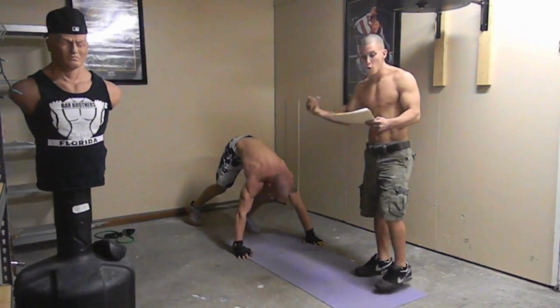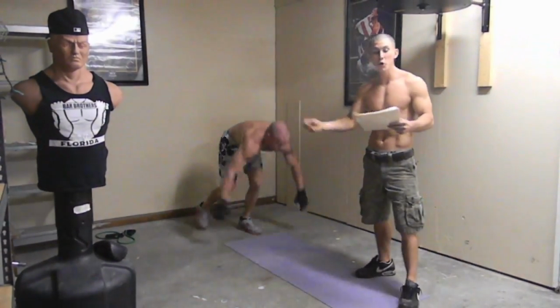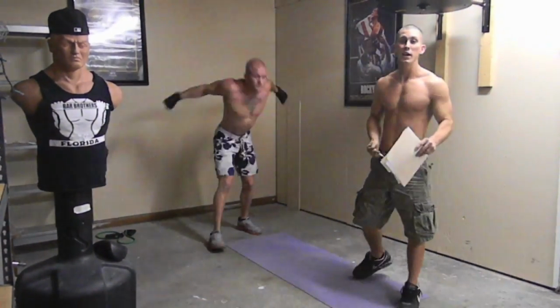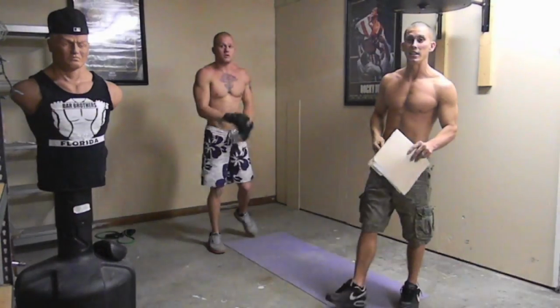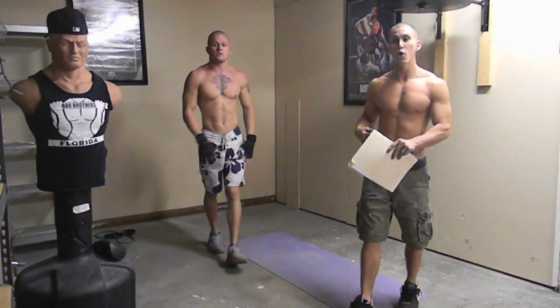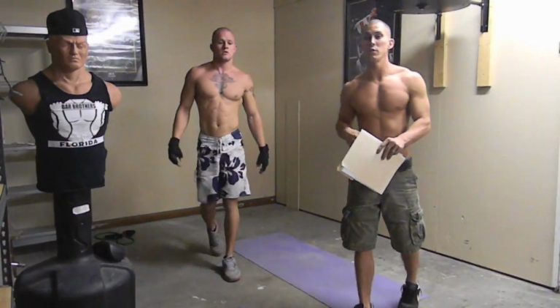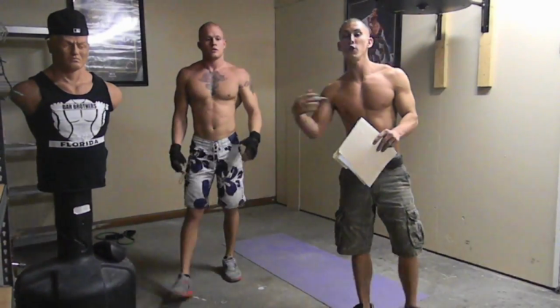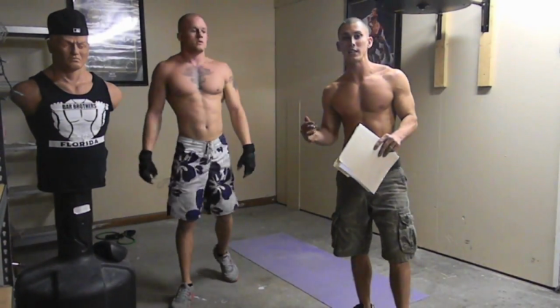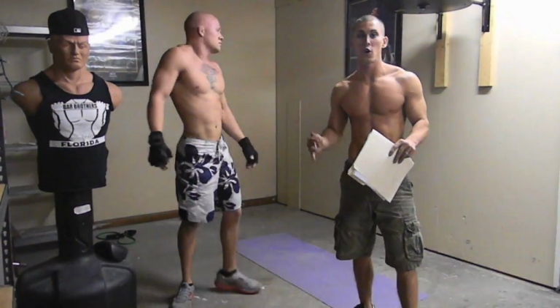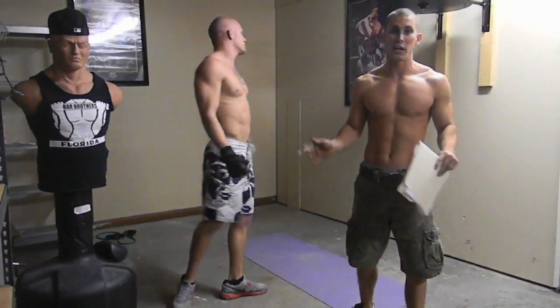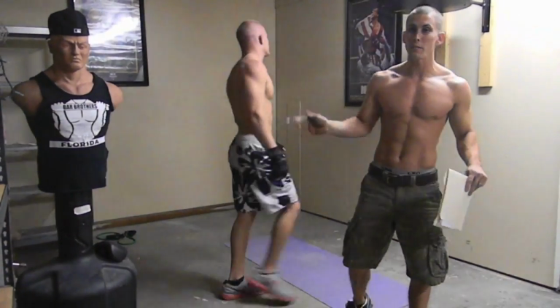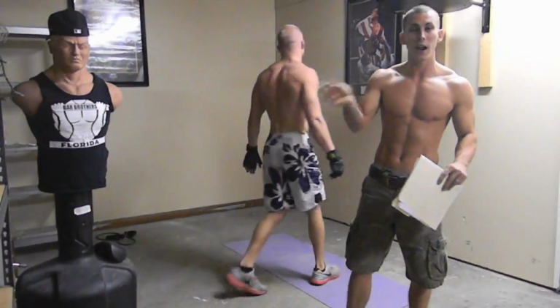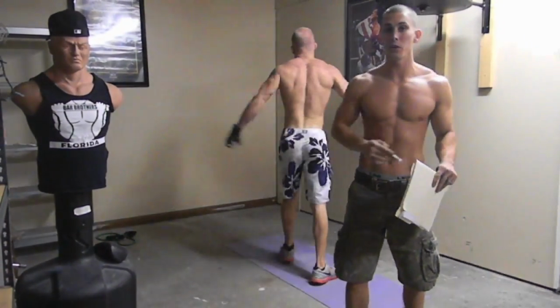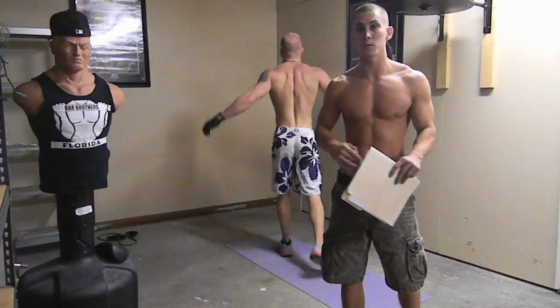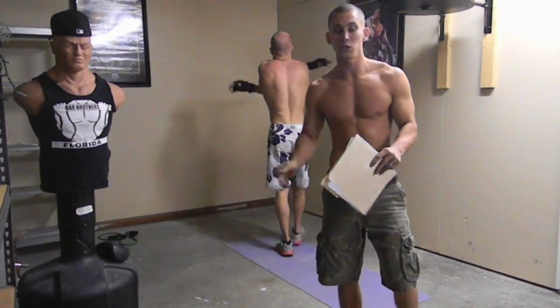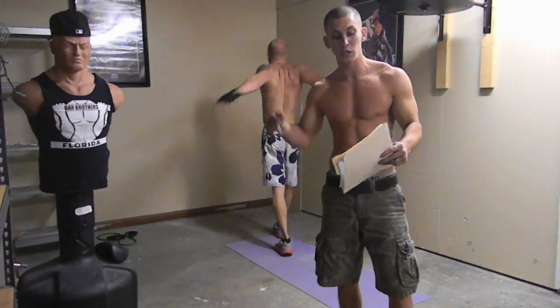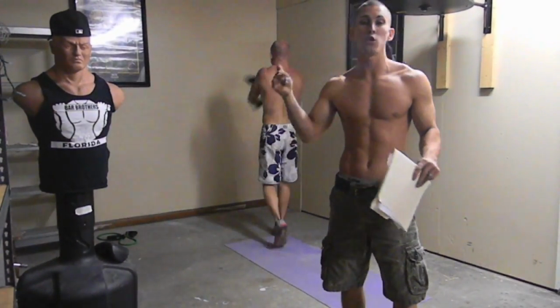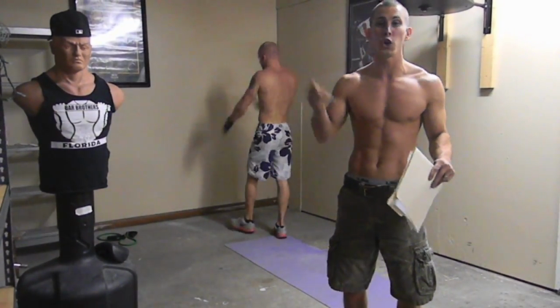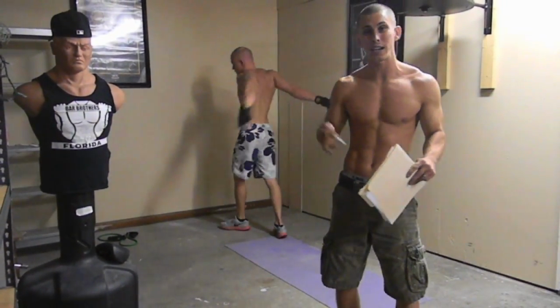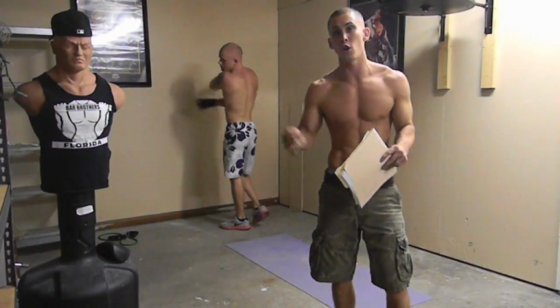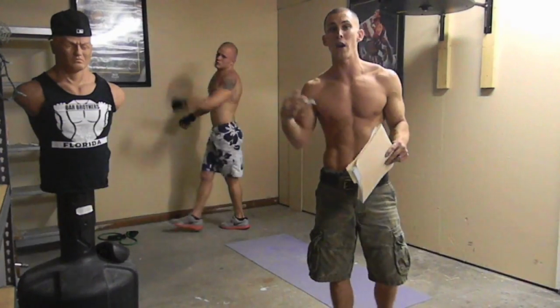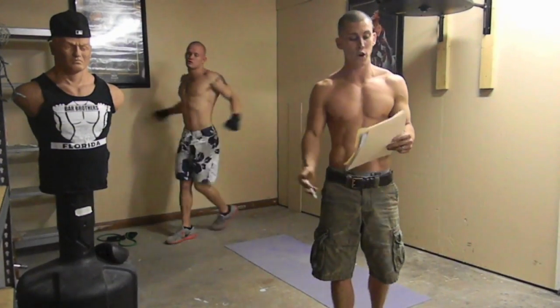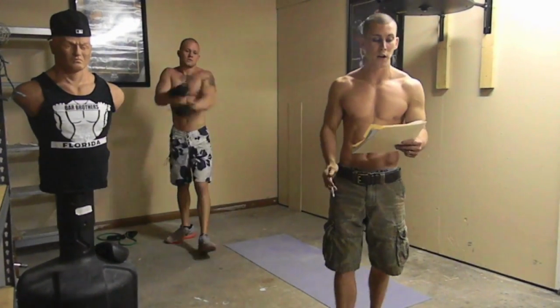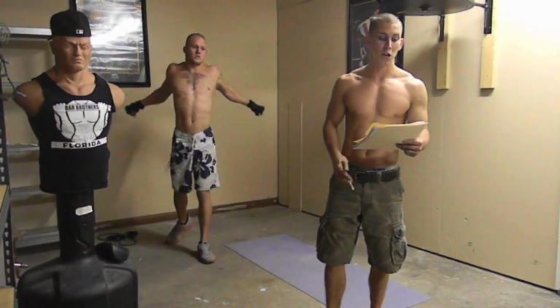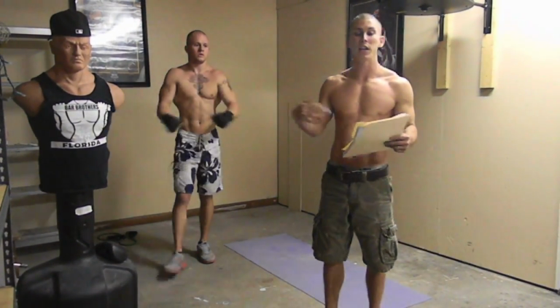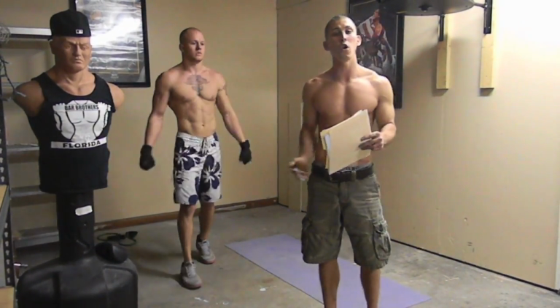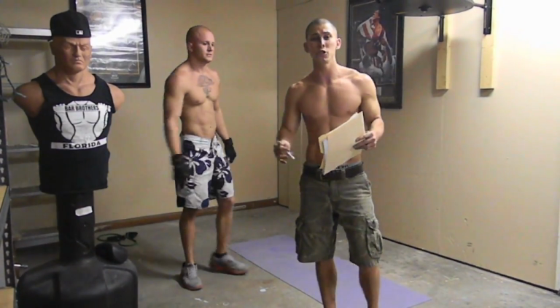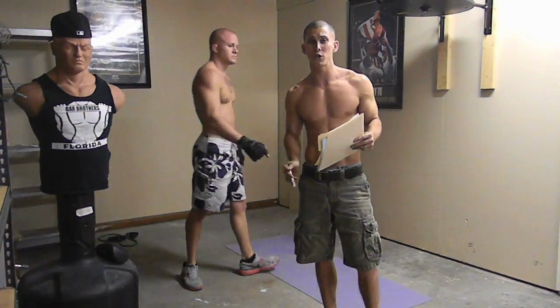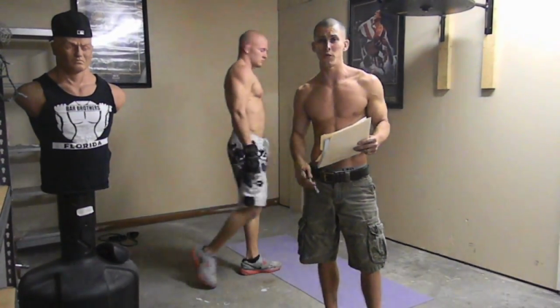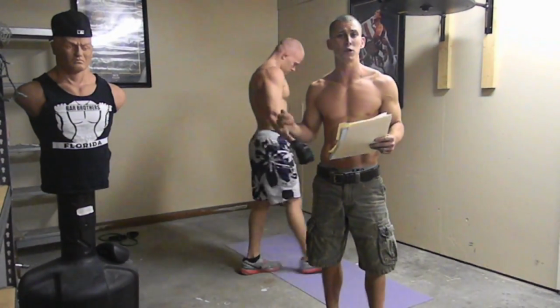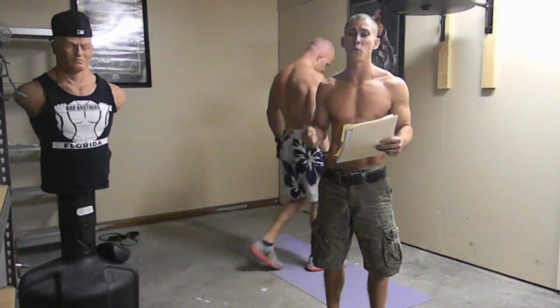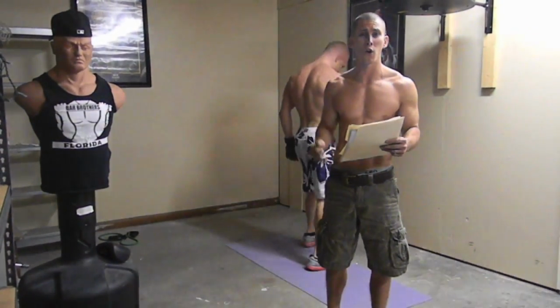Every workout is going to be 30 seconds long. It doesn't matter how many reps or sets you do — this is all 30 seconds long for every workout. You want to keep going. Make sure you push yourself real hard.